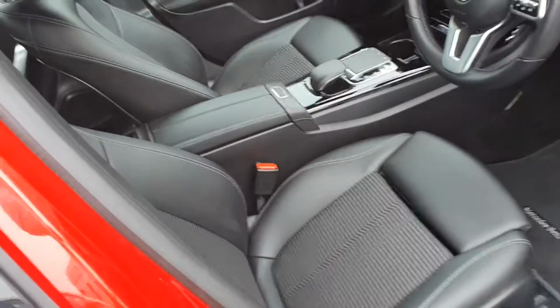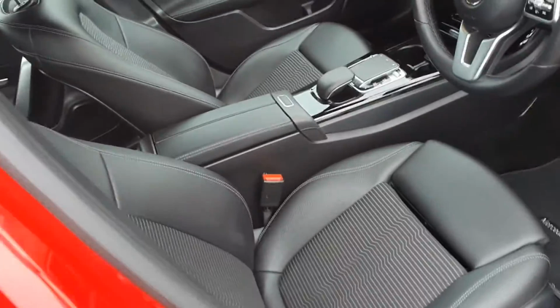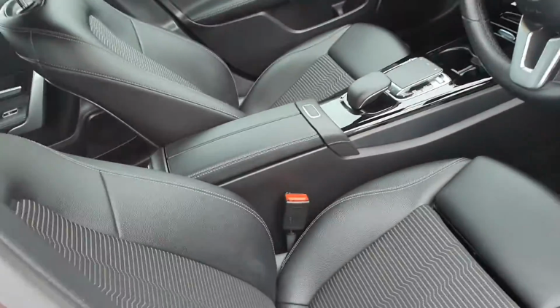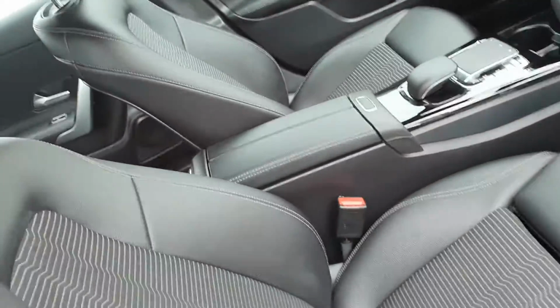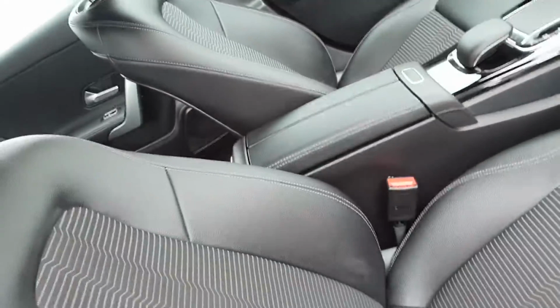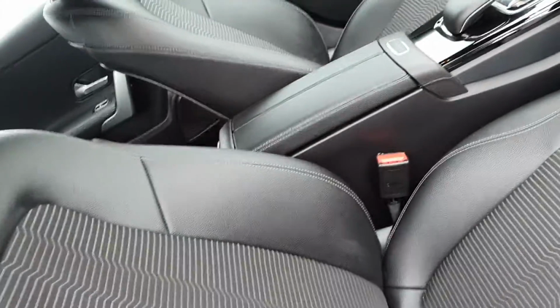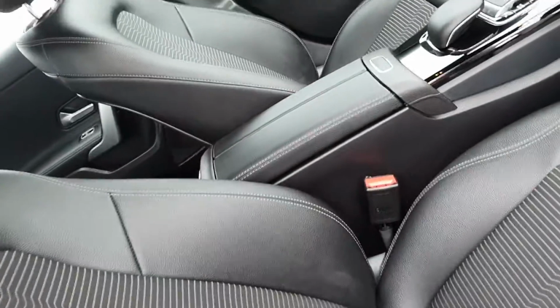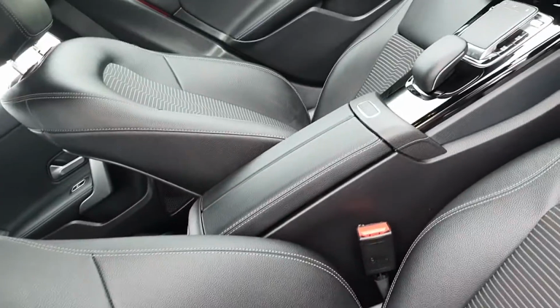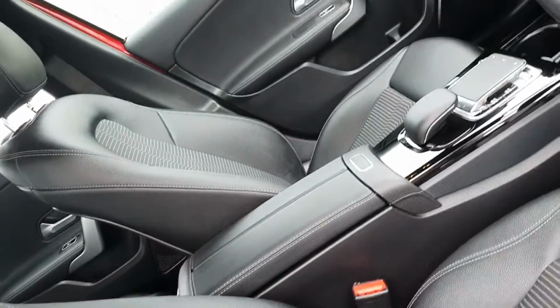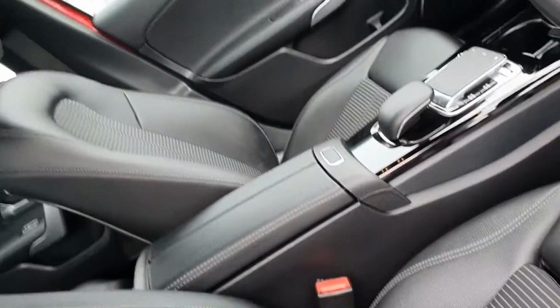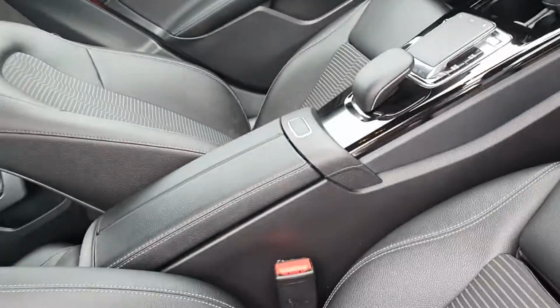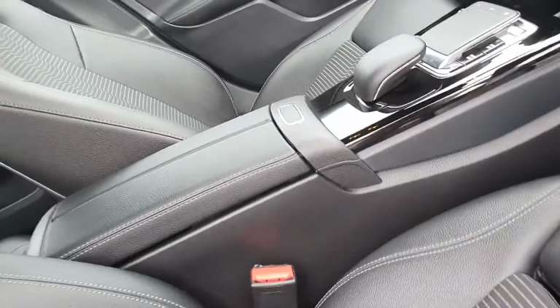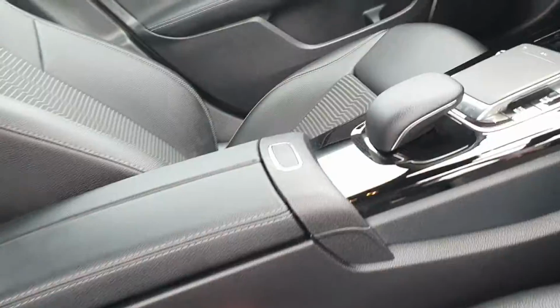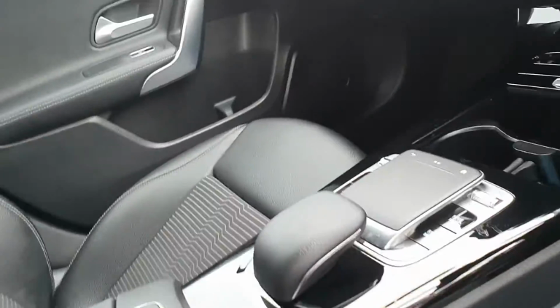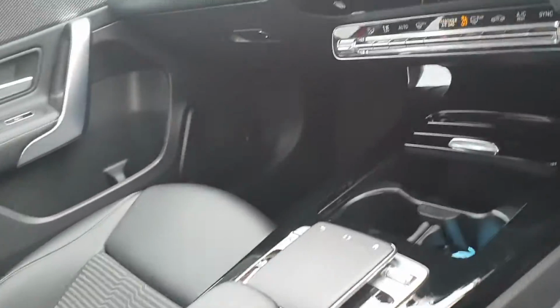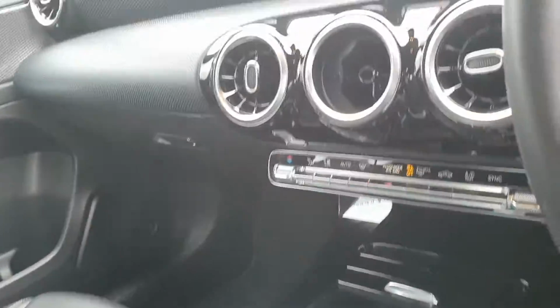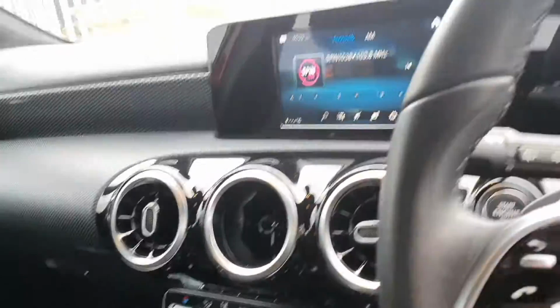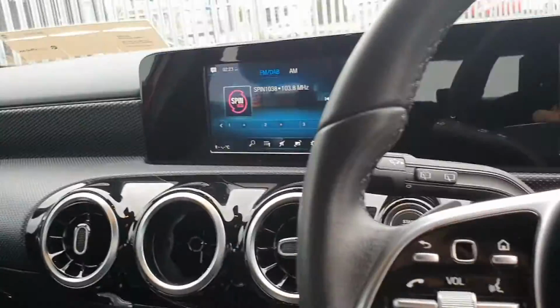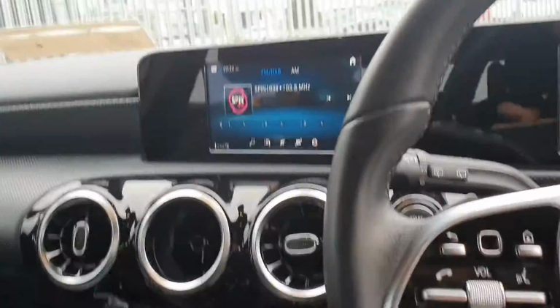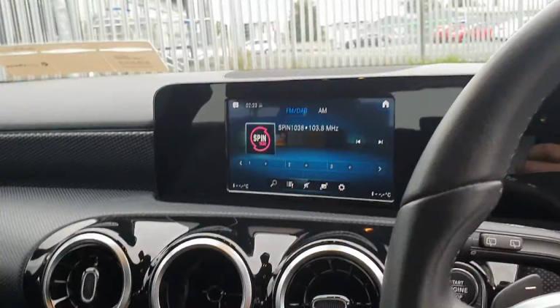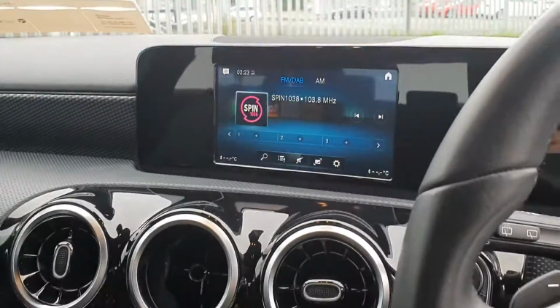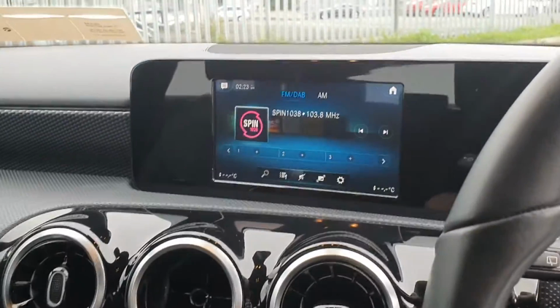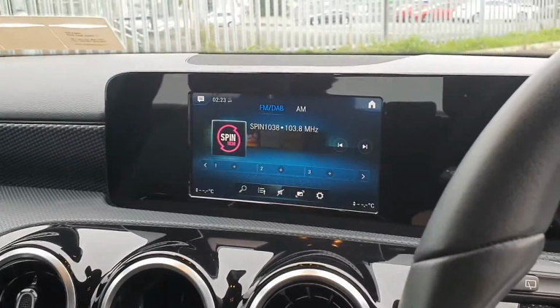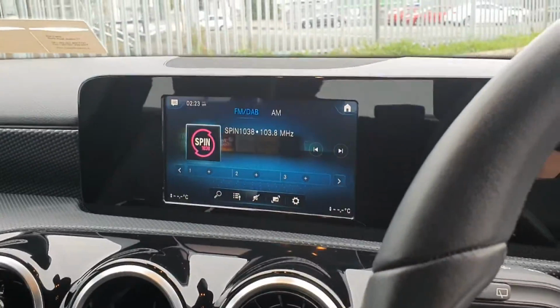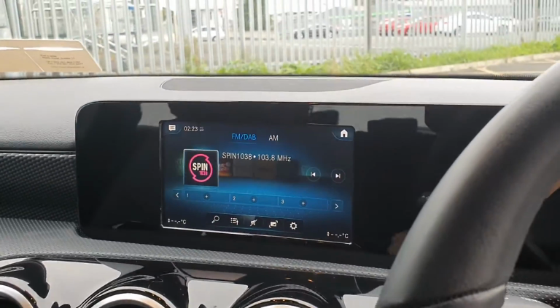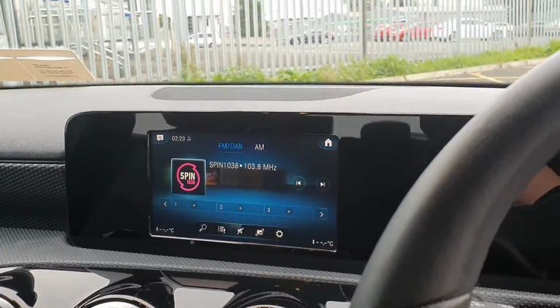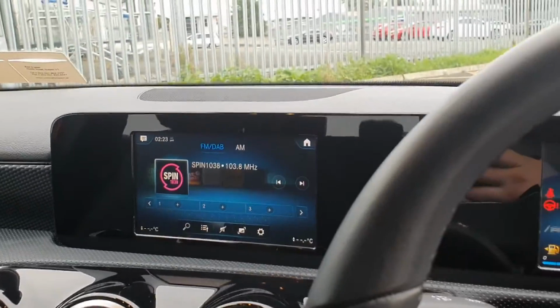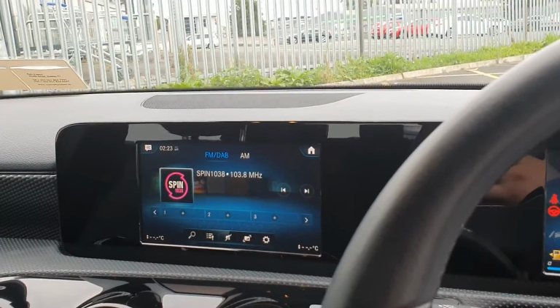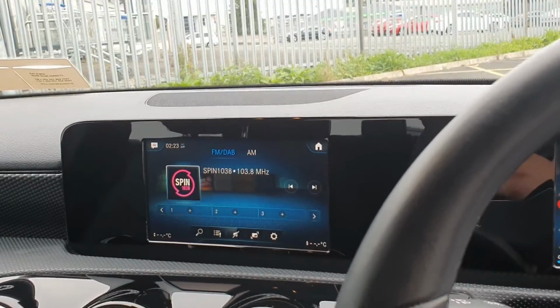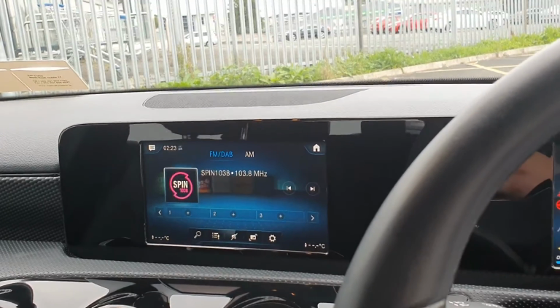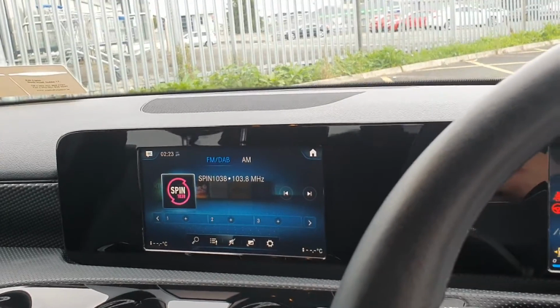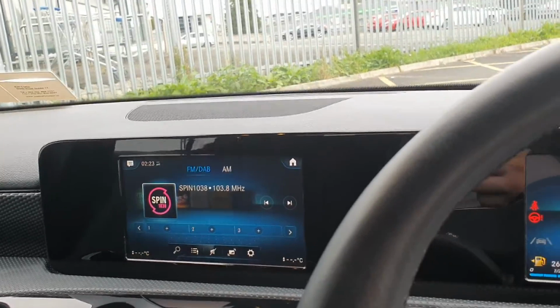The interior is finished off in a half leather interior with centre armrest, screen display for your sat nav, reversing camera, radio and media connection.